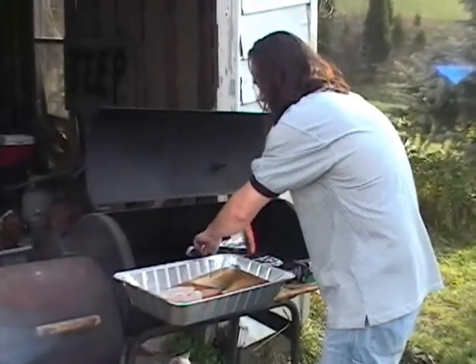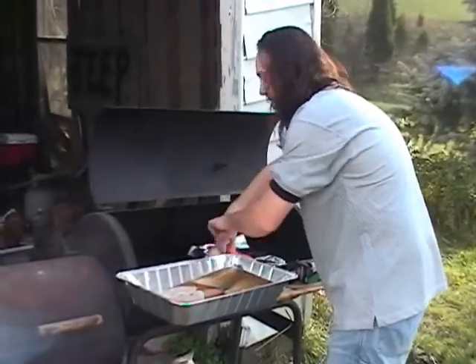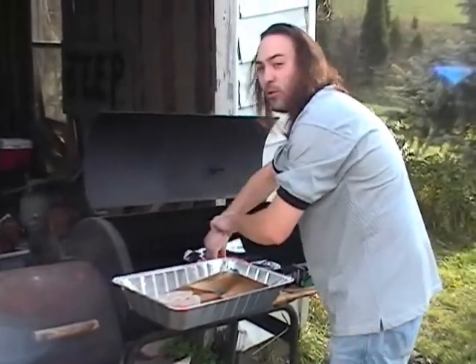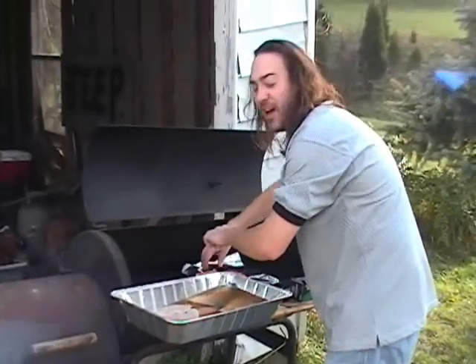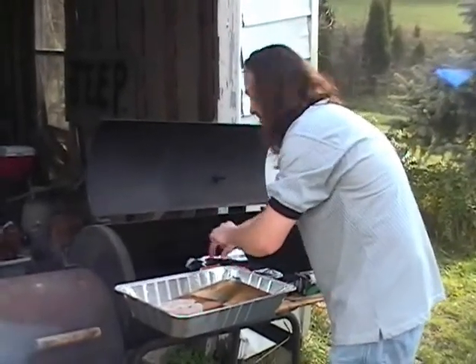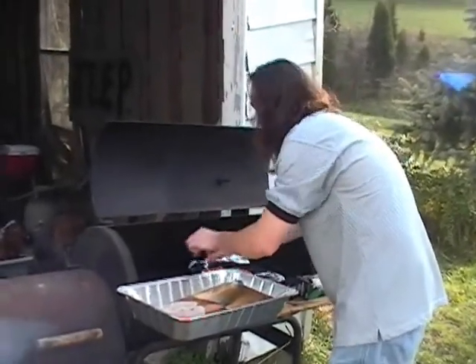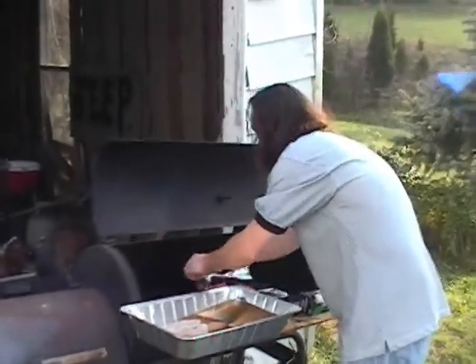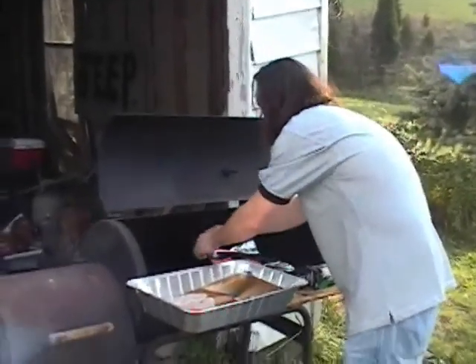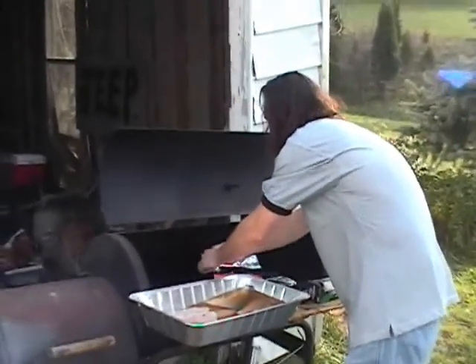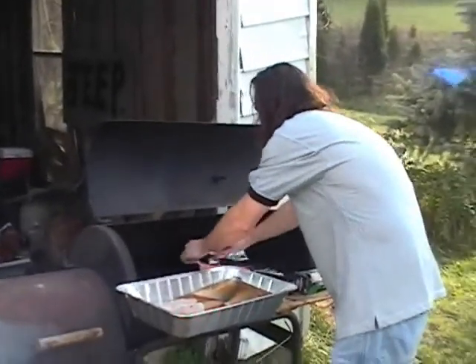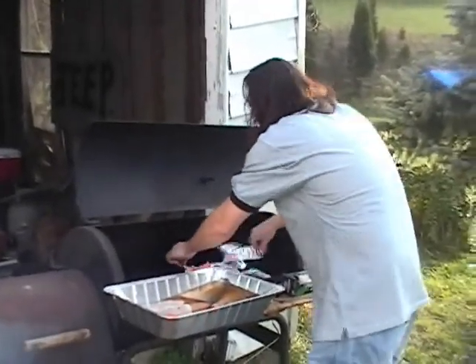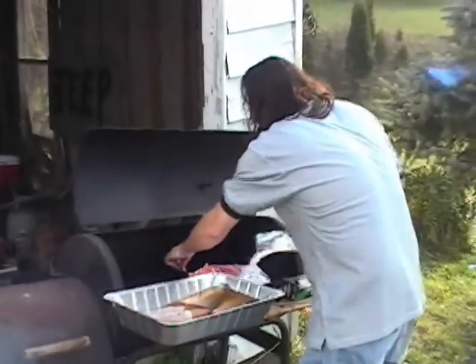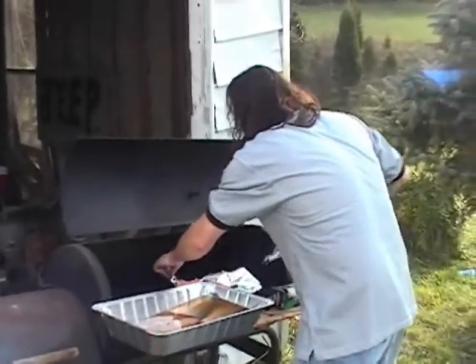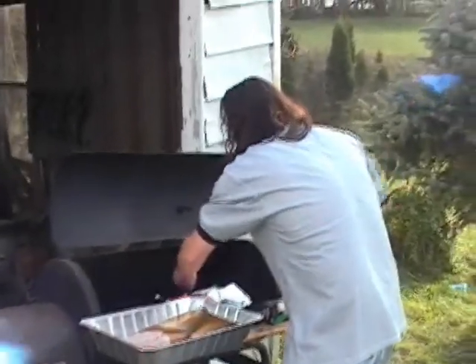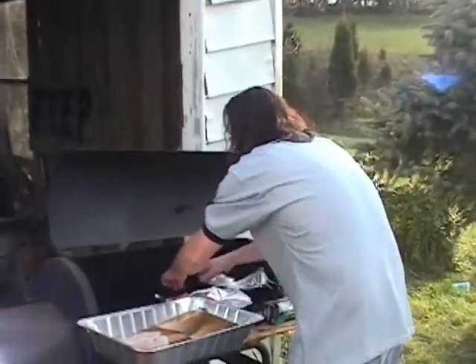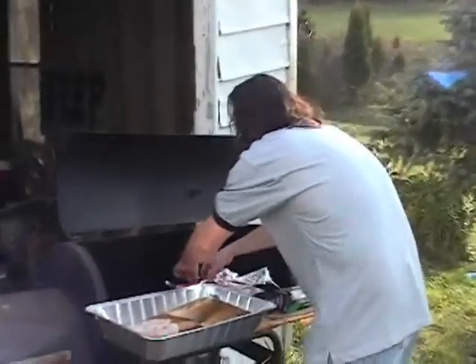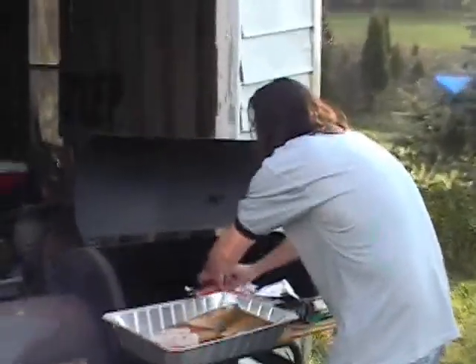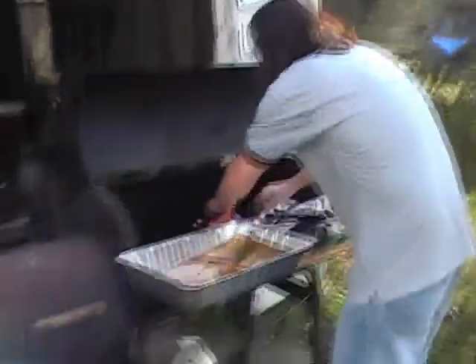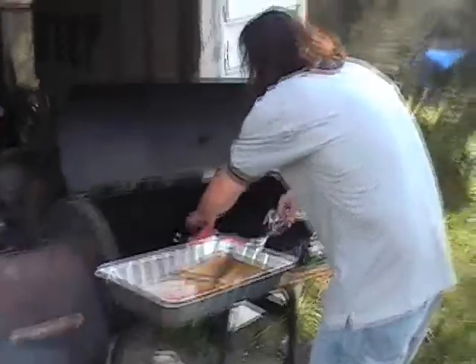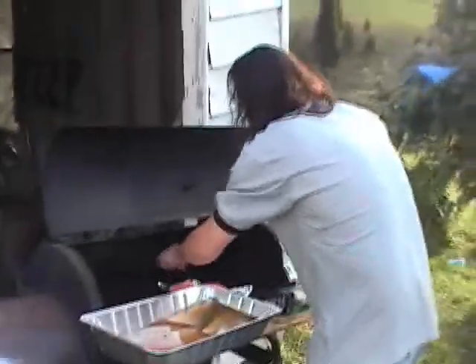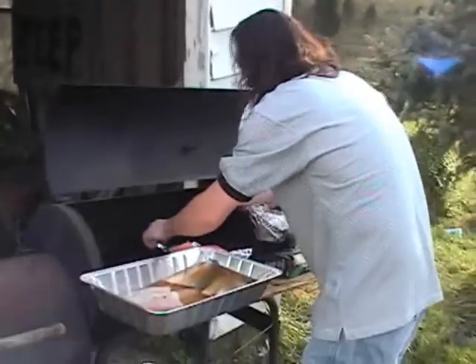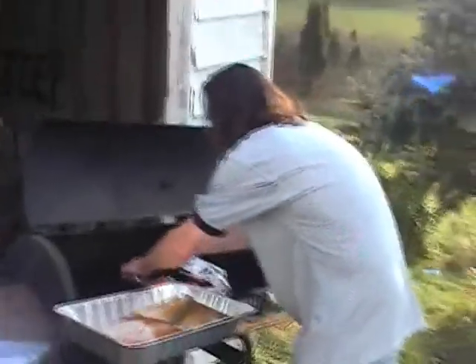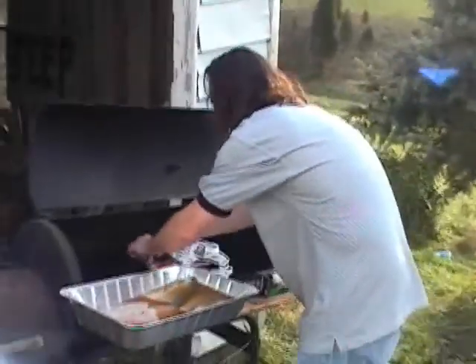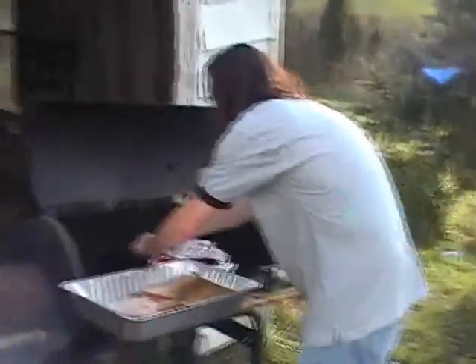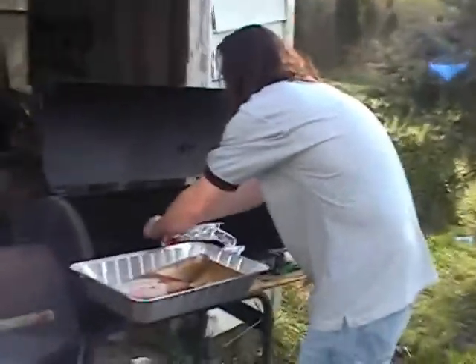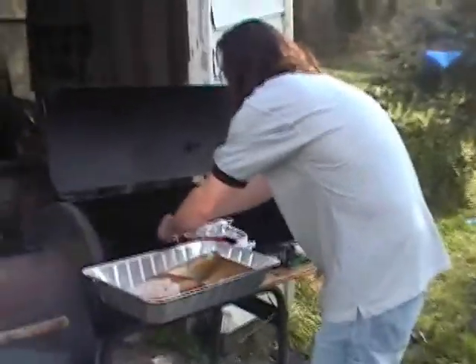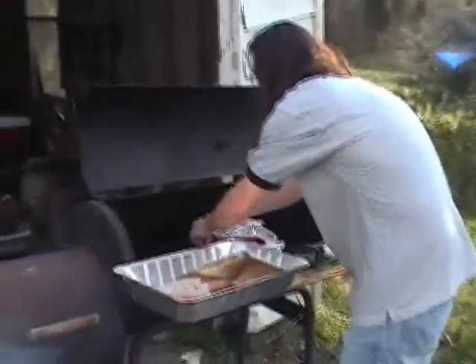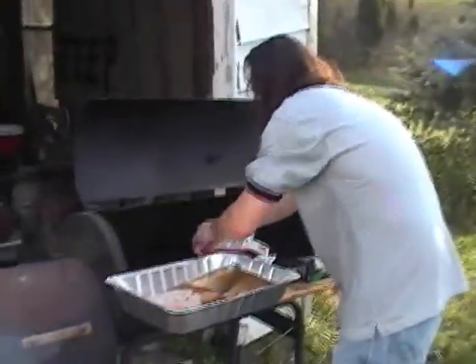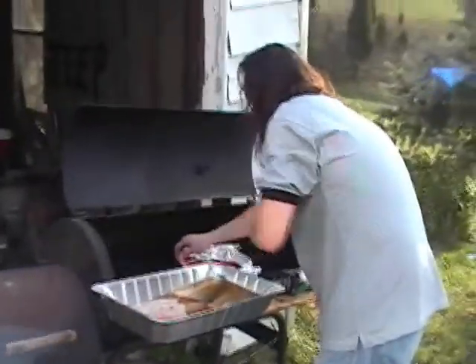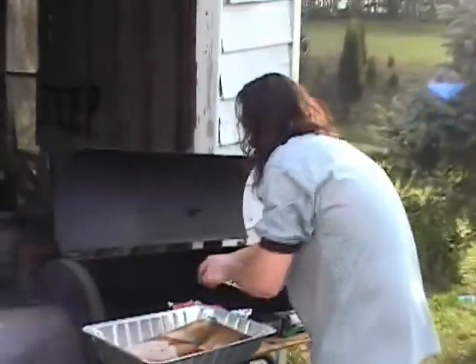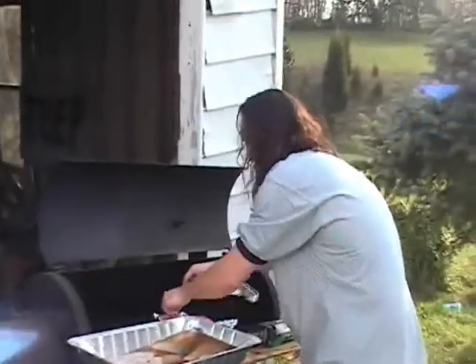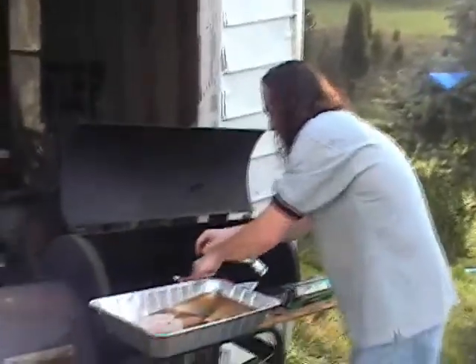Yo, what's up? So, what are the special preparations you make for smoking your salmon?